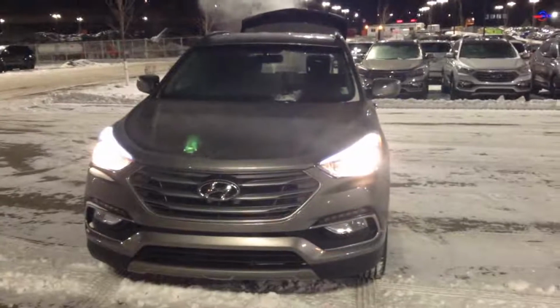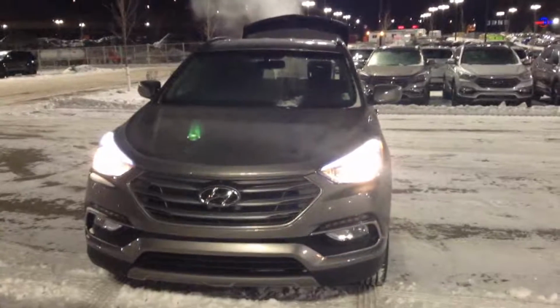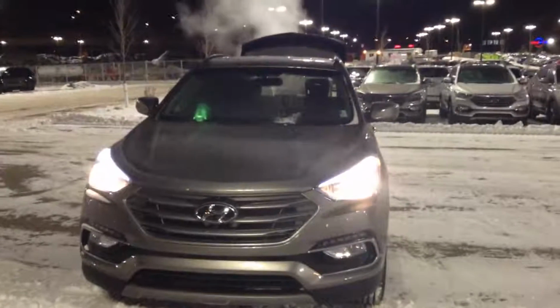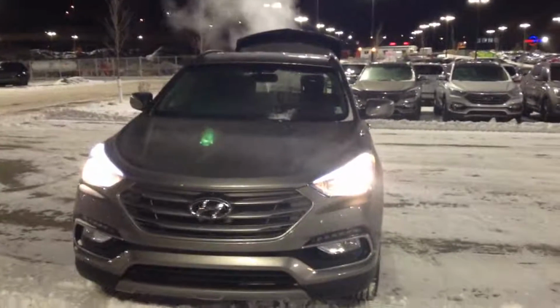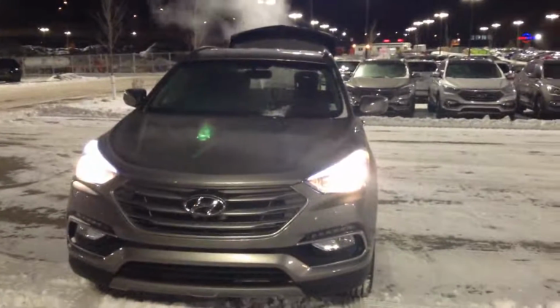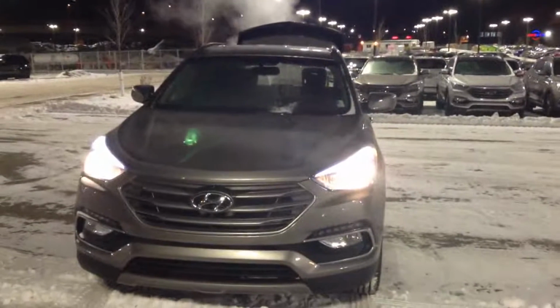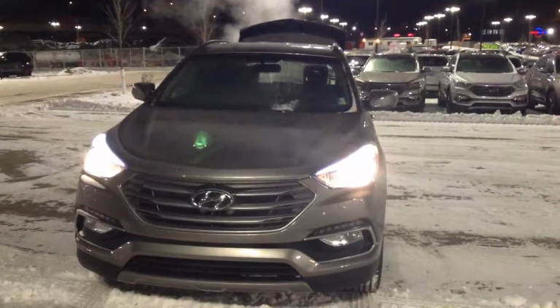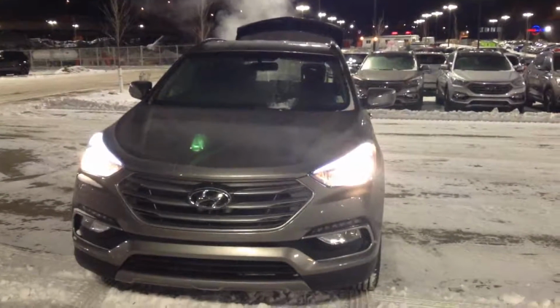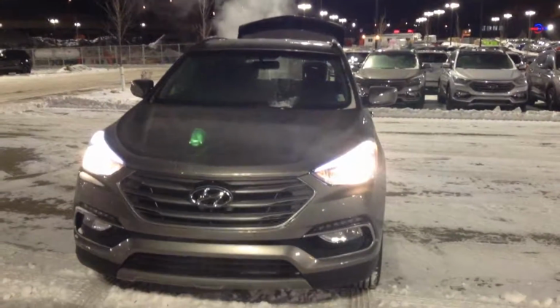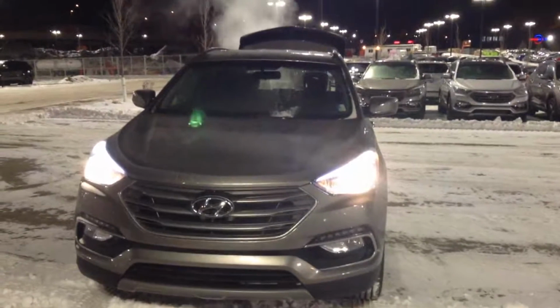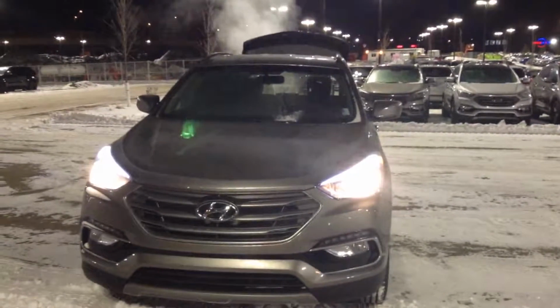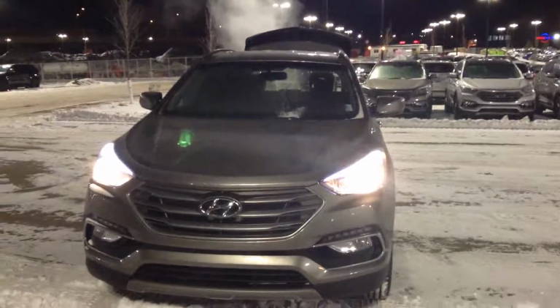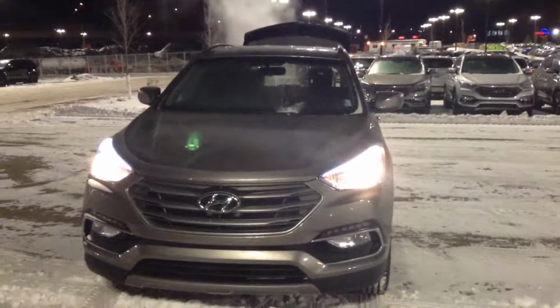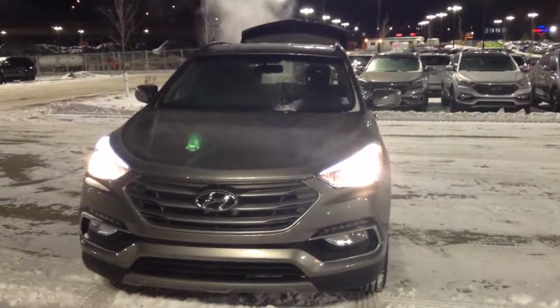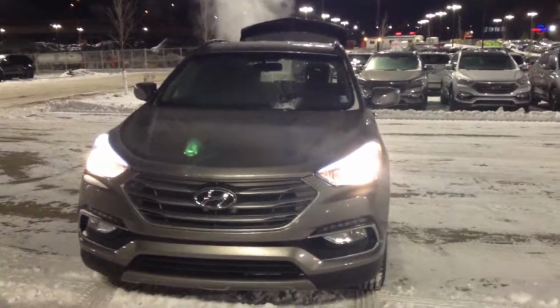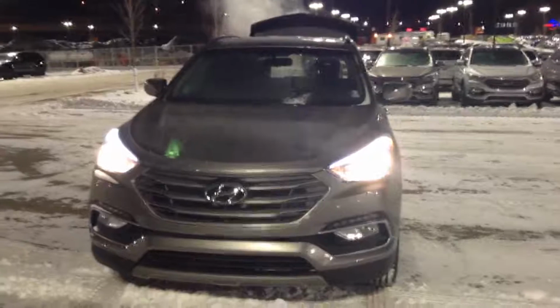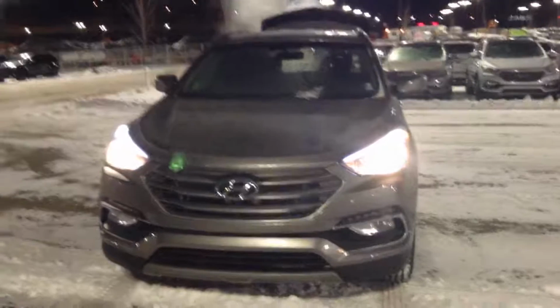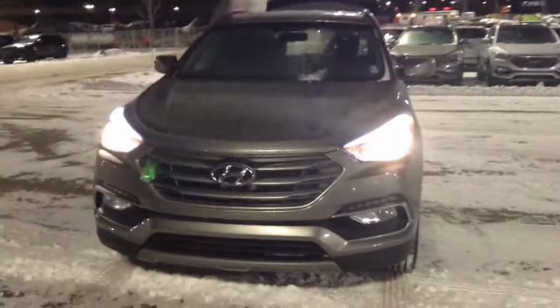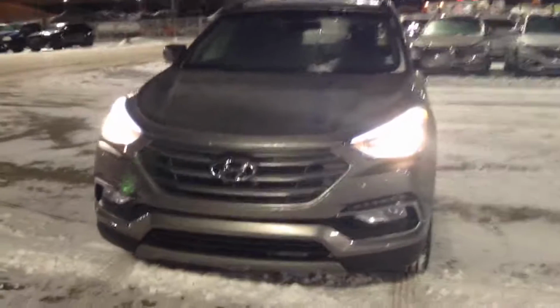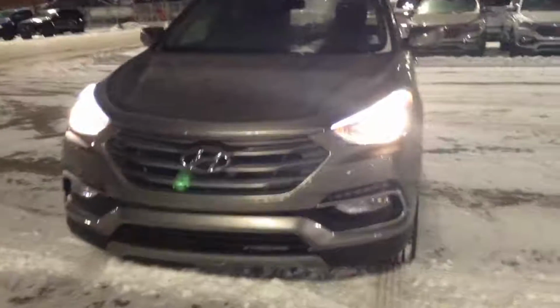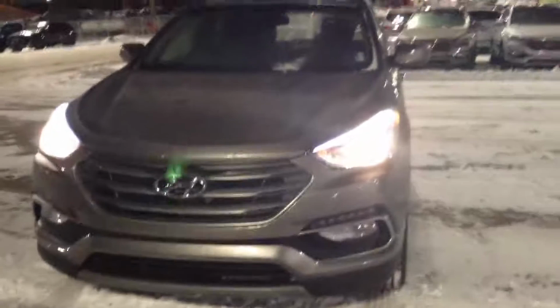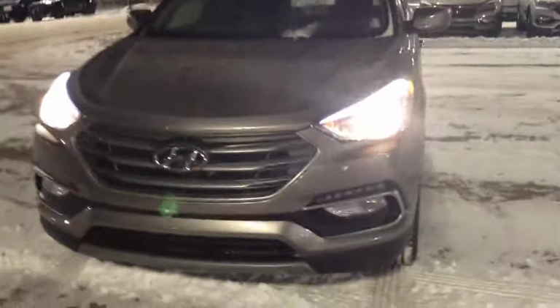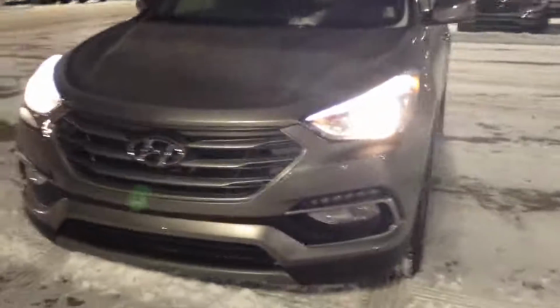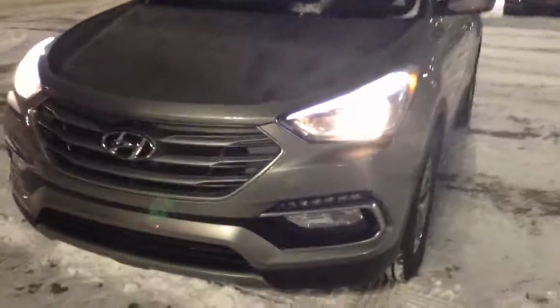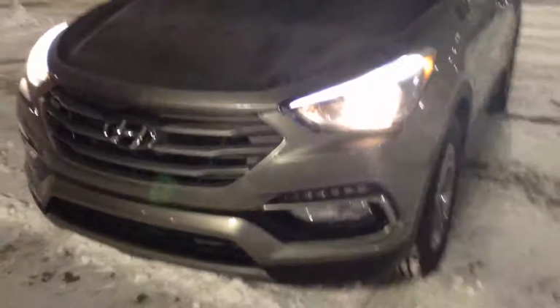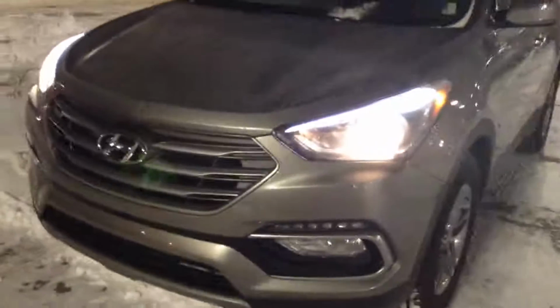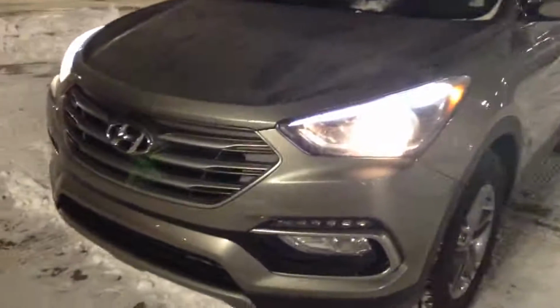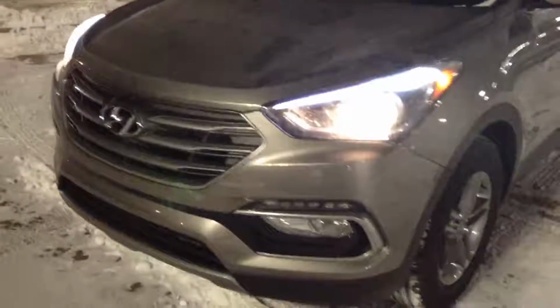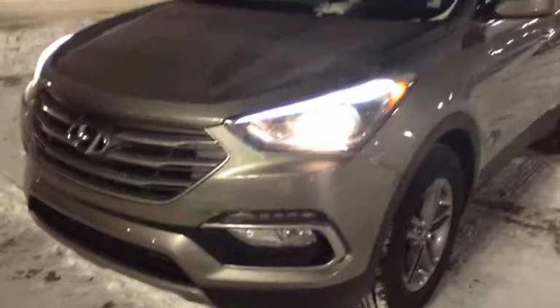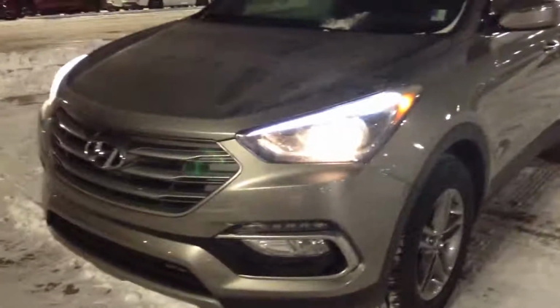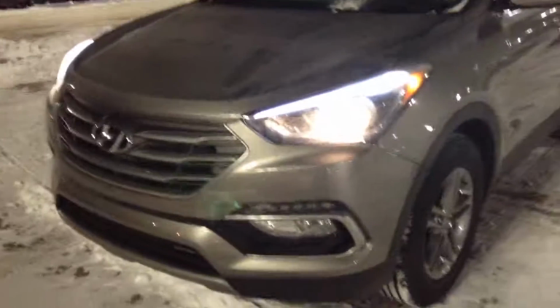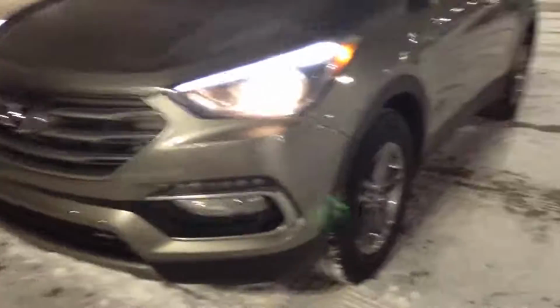Hey there Ron, this is Natalia here from River City Hyundai, here with your beautiful 2017 Santa Fe in this beautiful gray color. Just gonna do a quick walk around of the vehicle to show you some of the features it has to offer.